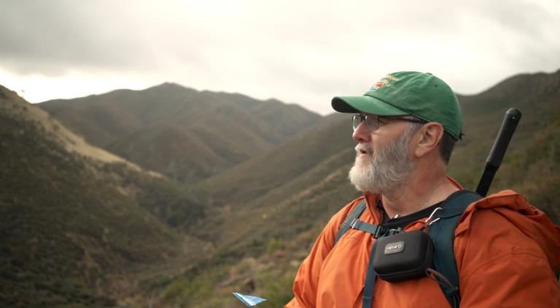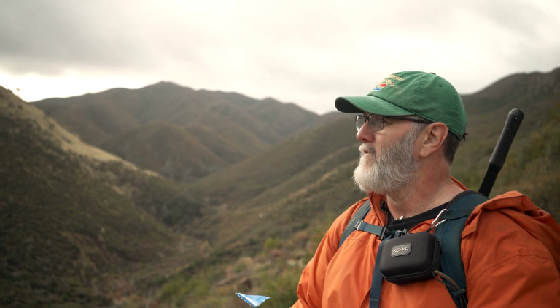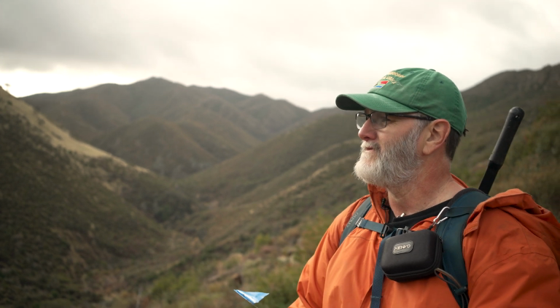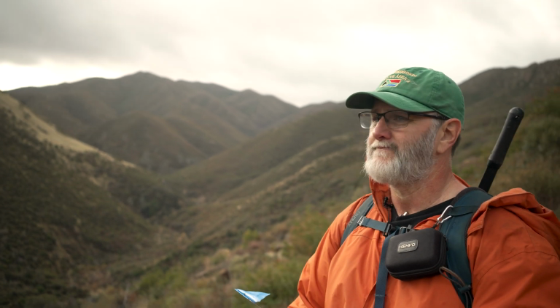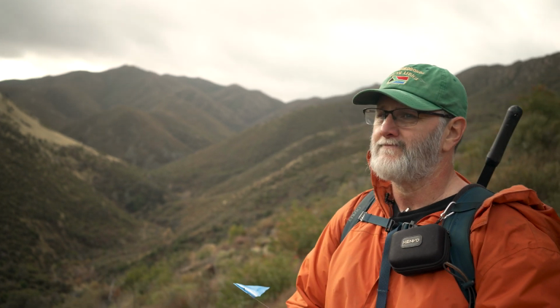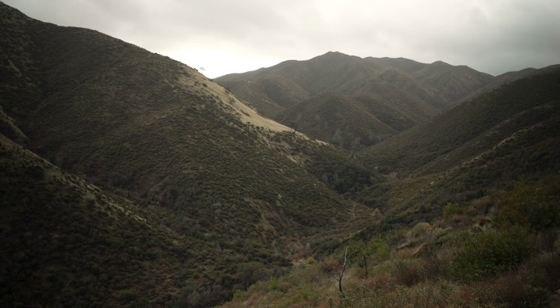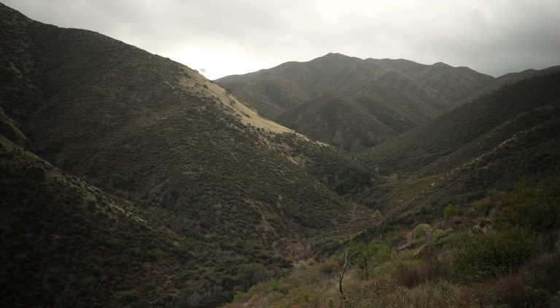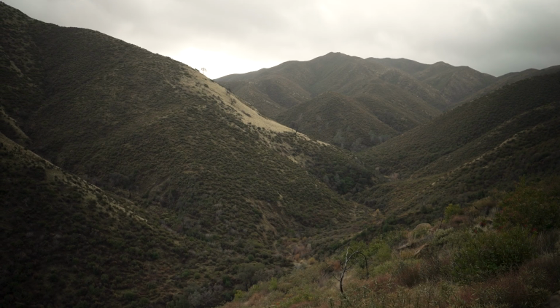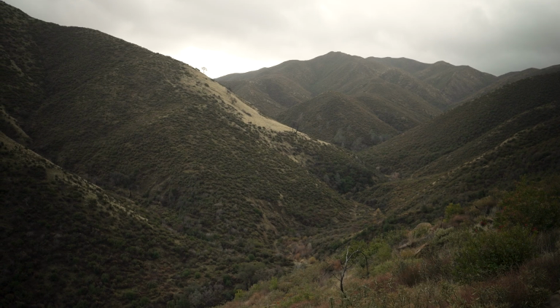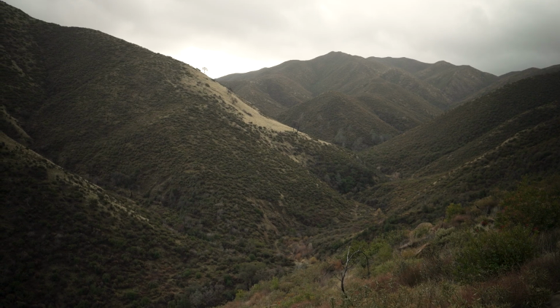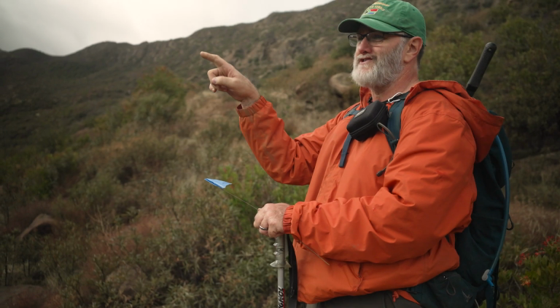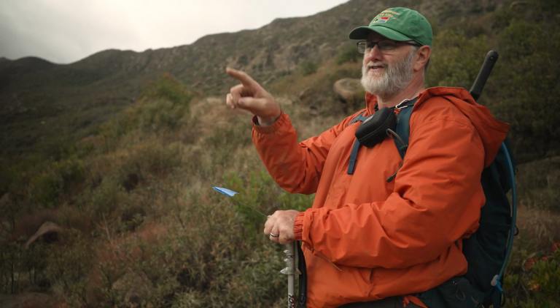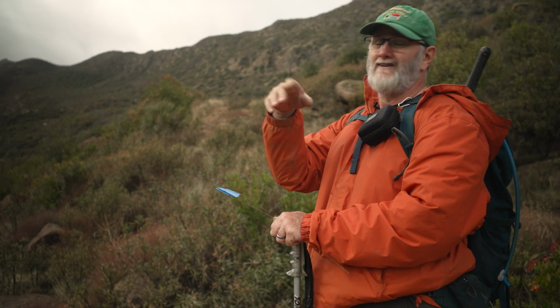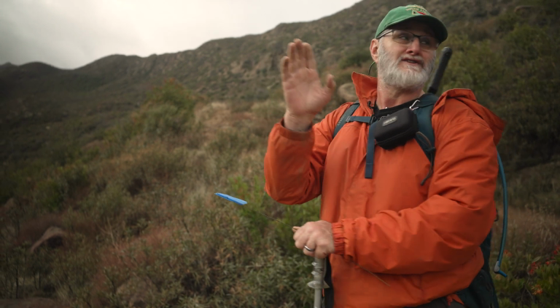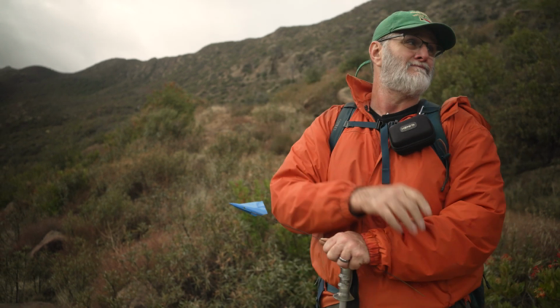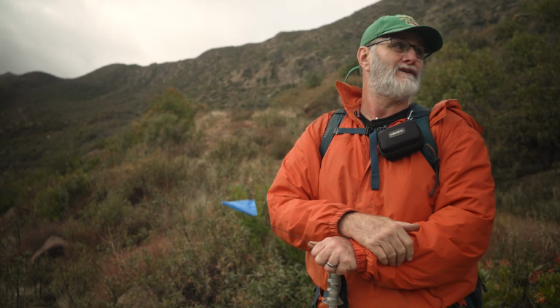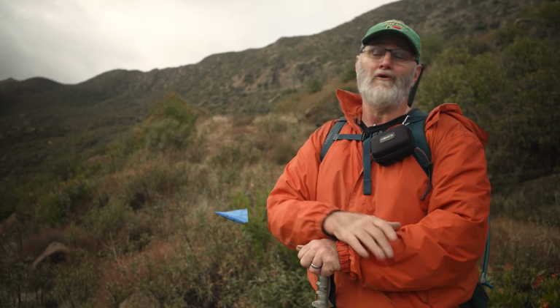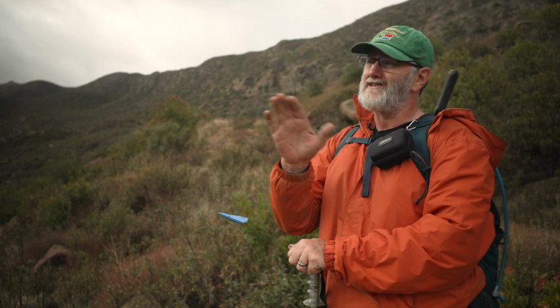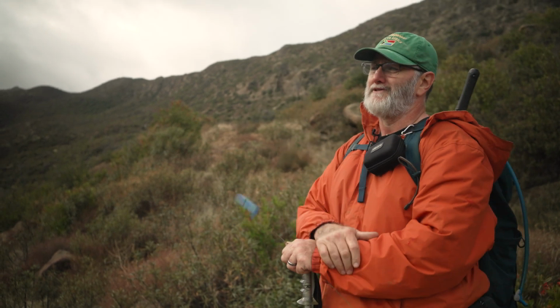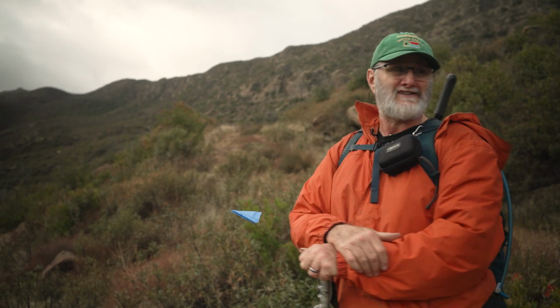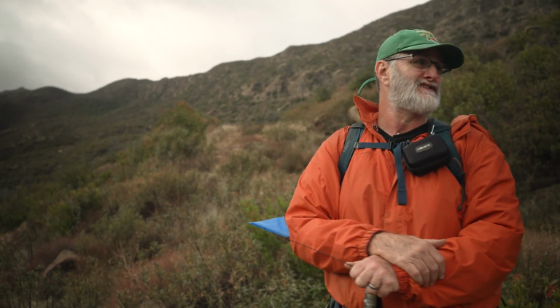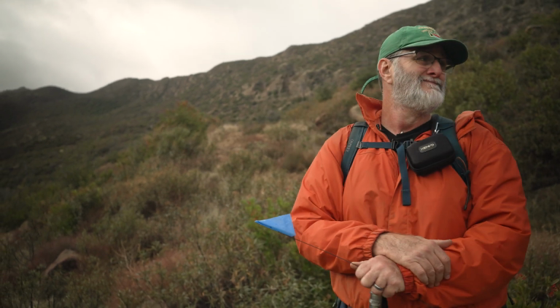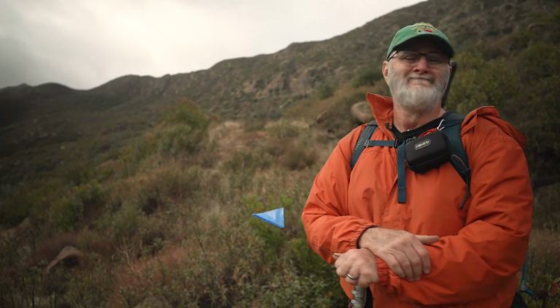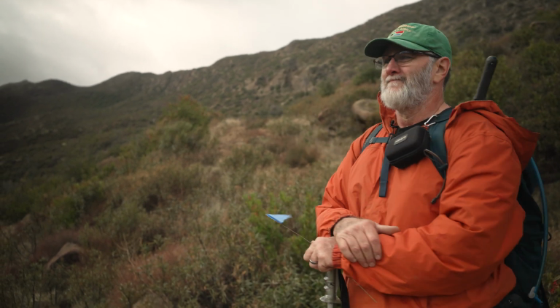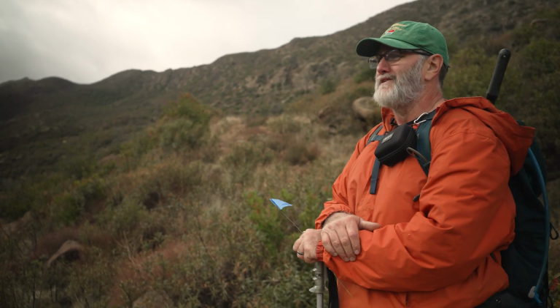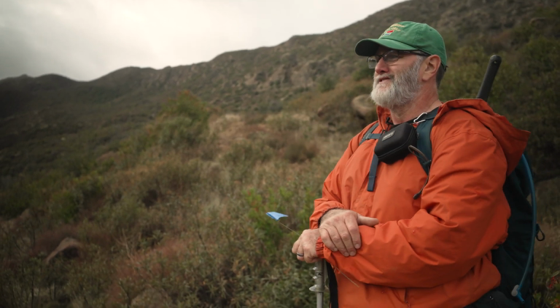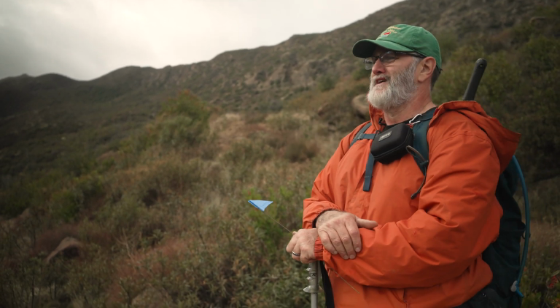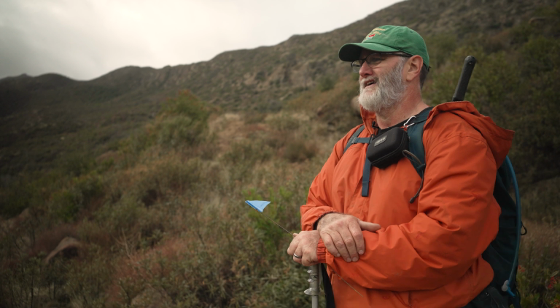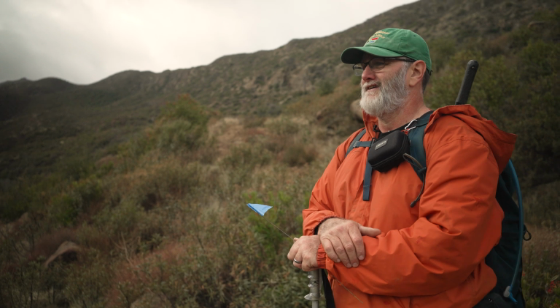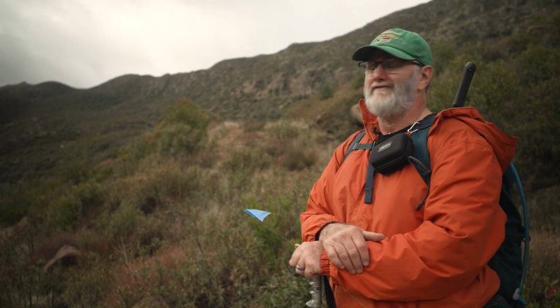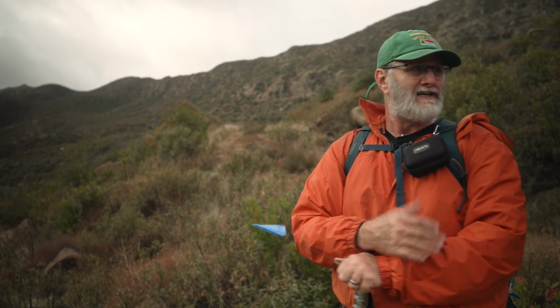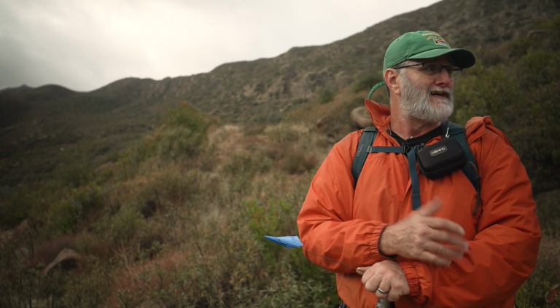Most days if you have a set of binoculars and you come sit here and just scan those ridges, you'll see all kinds of animals — foxes, raccoons, and if you're lucky, a lion.